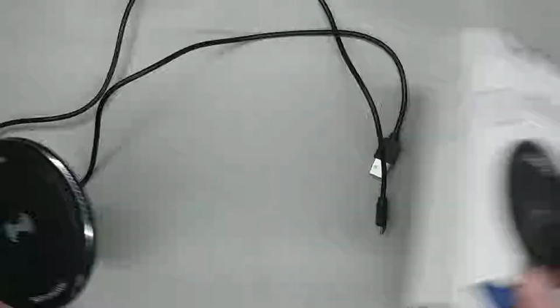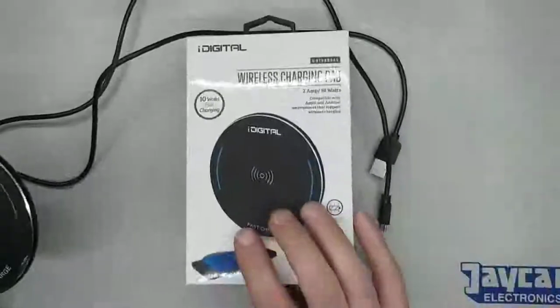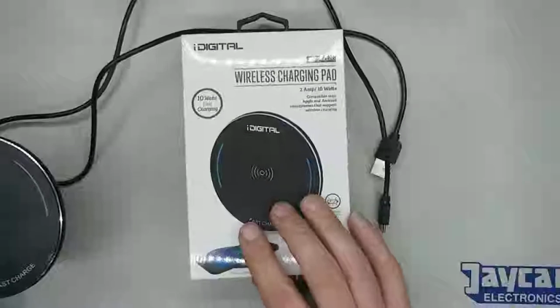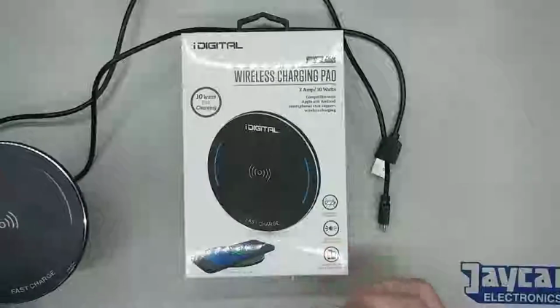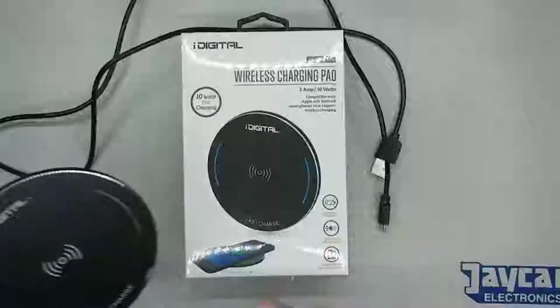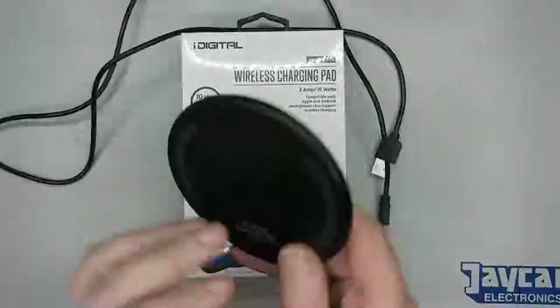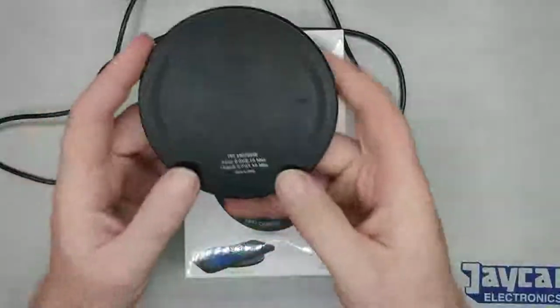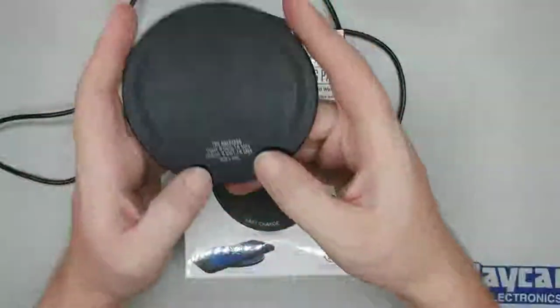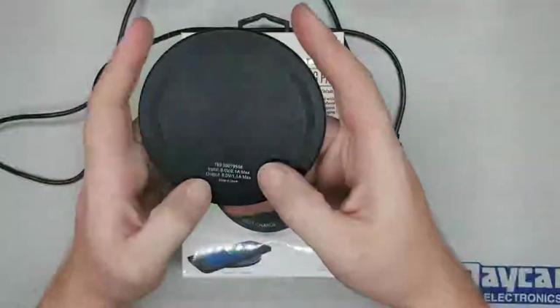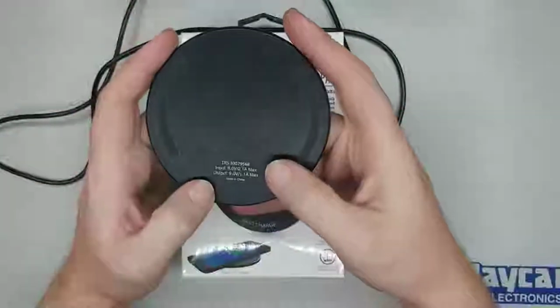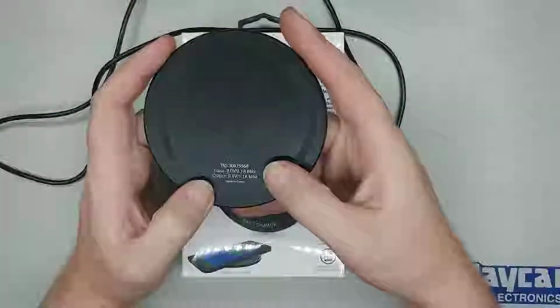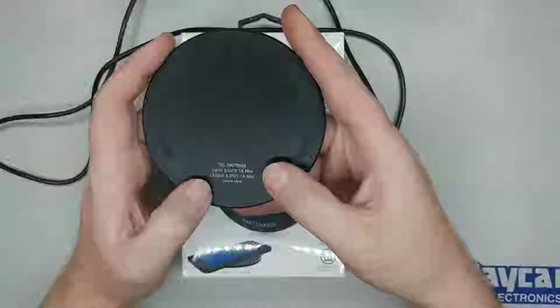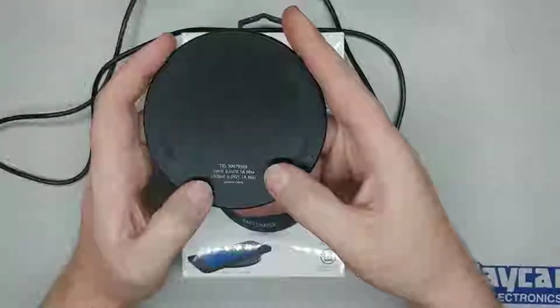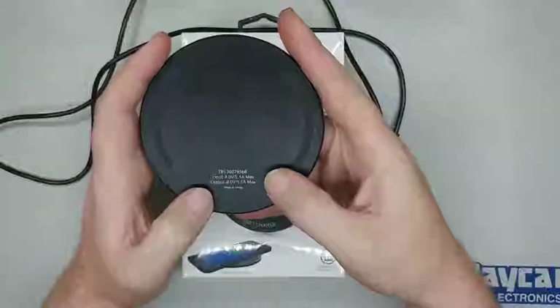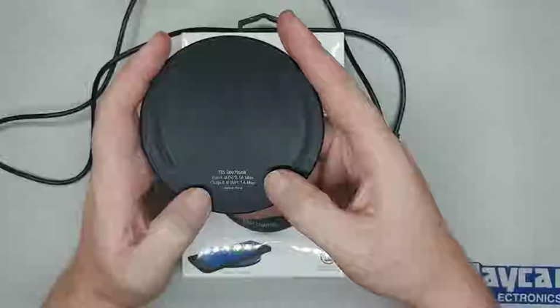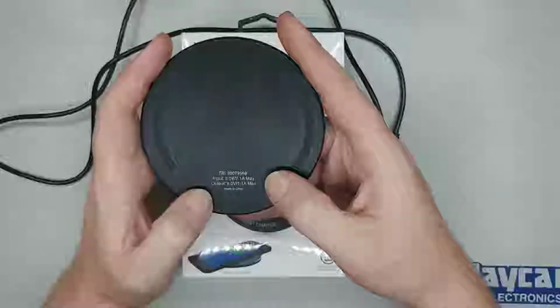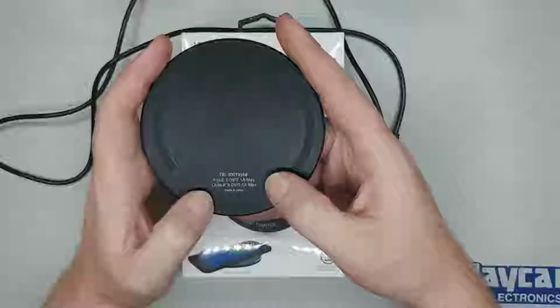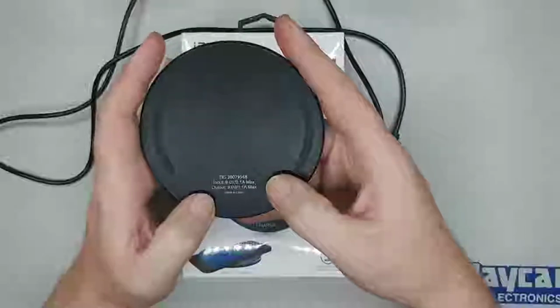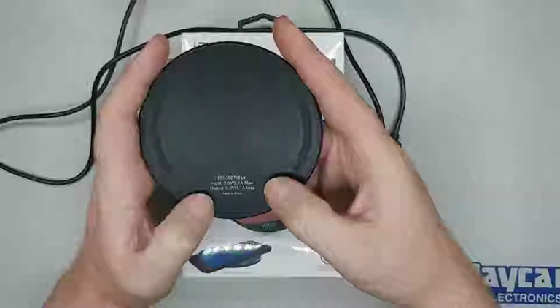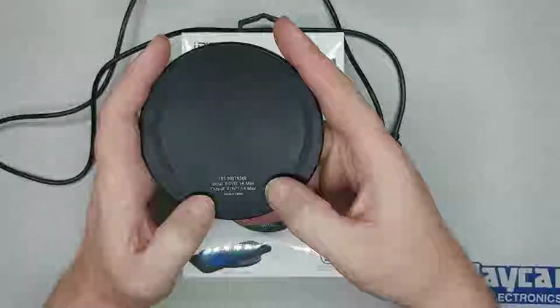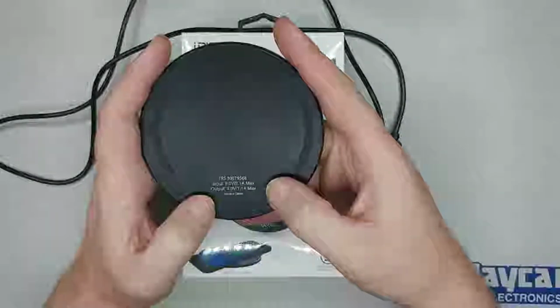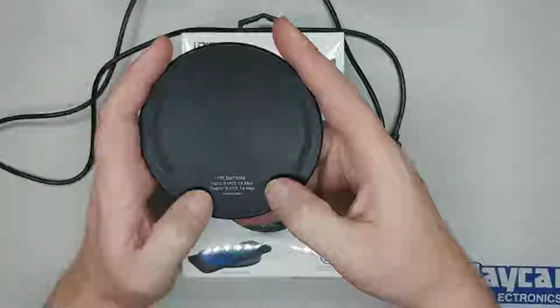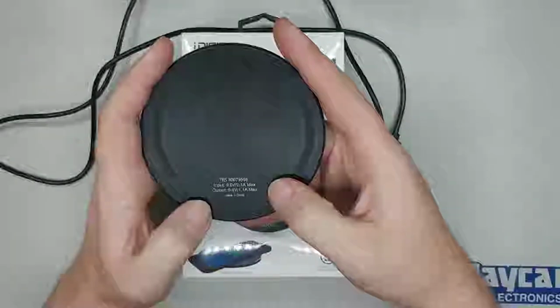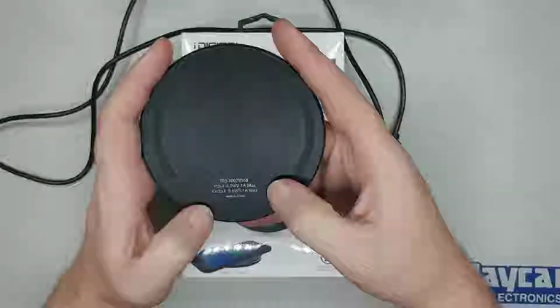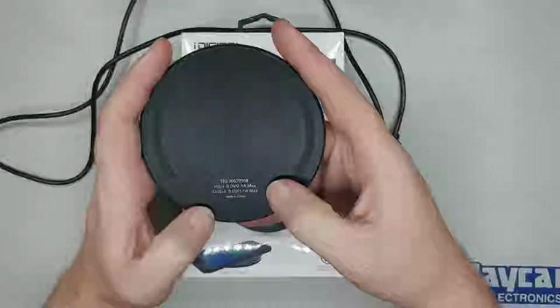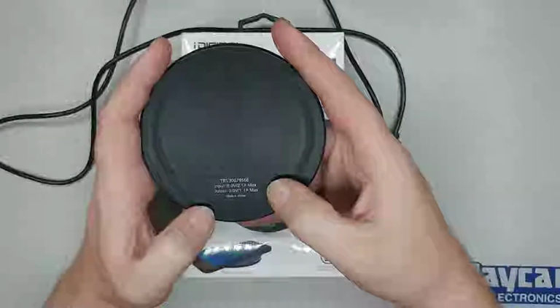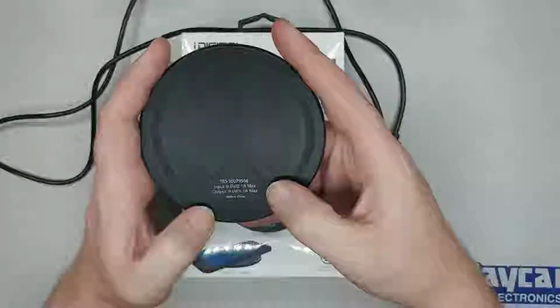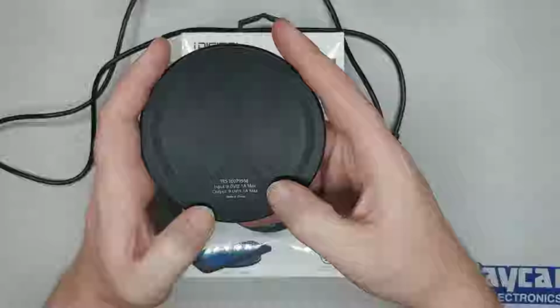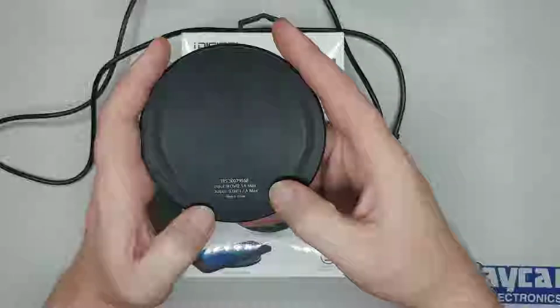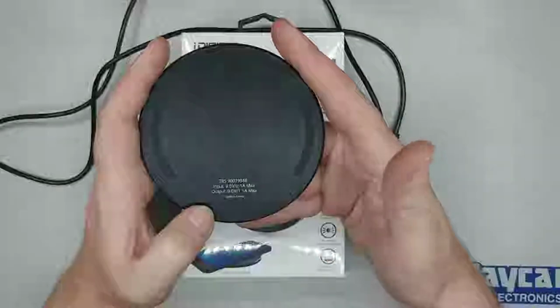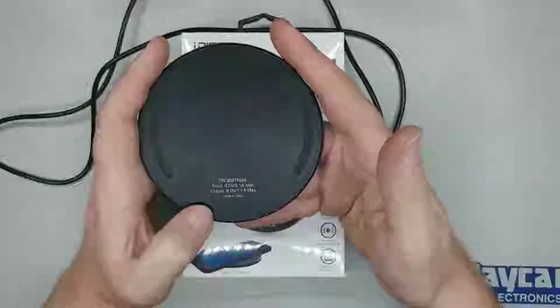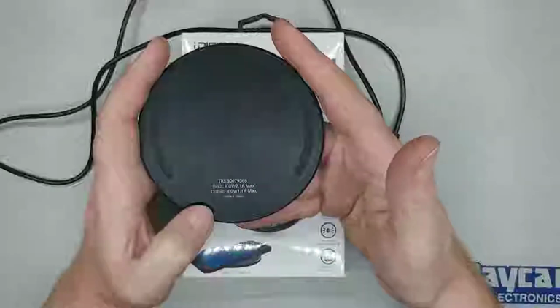Interesting — it says 10 watts fast charging. I had a look on the rear: it says input 9 volts, output 9 volts, input 2.1 amps, output 1.1 amps. So it's losing an amp.